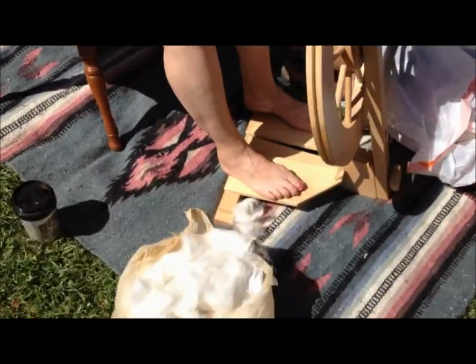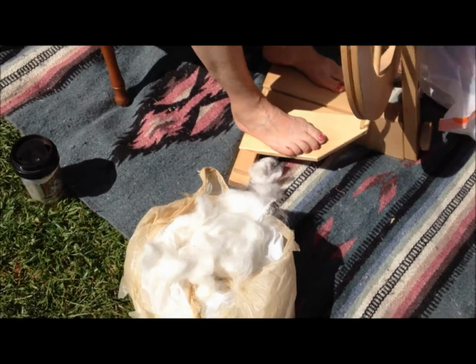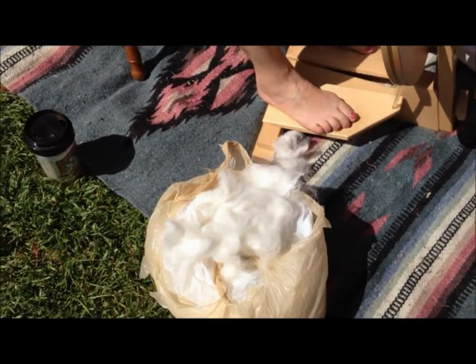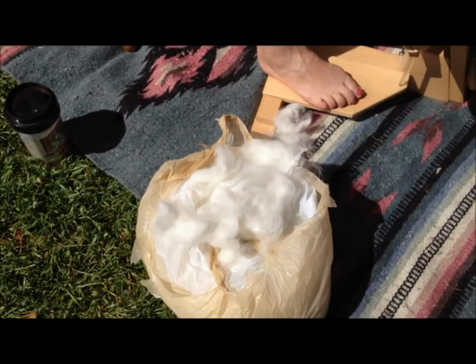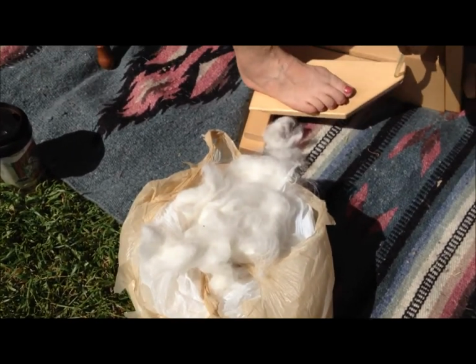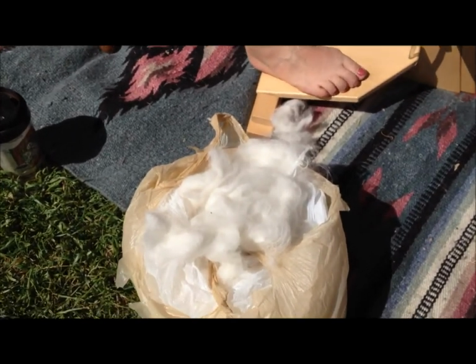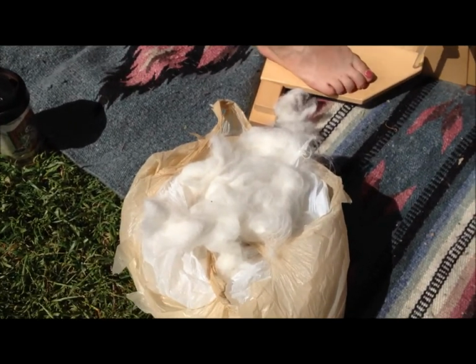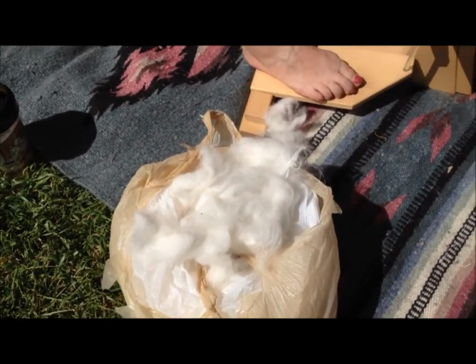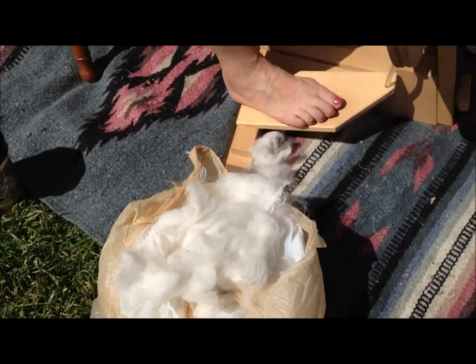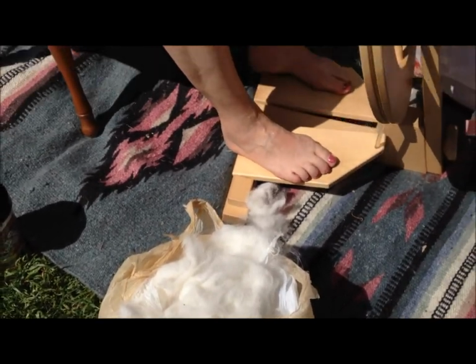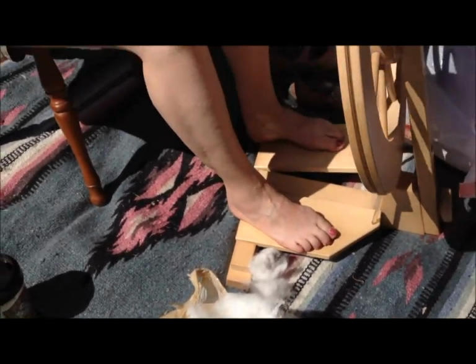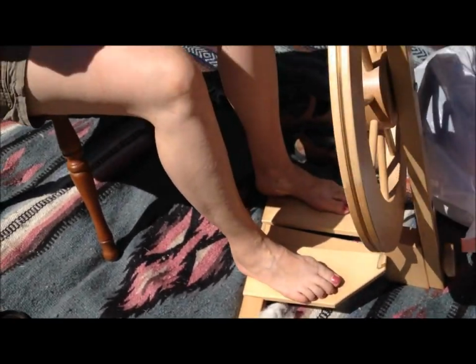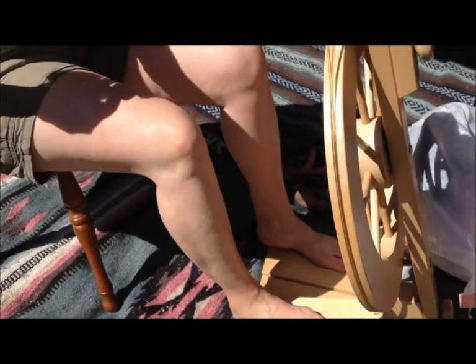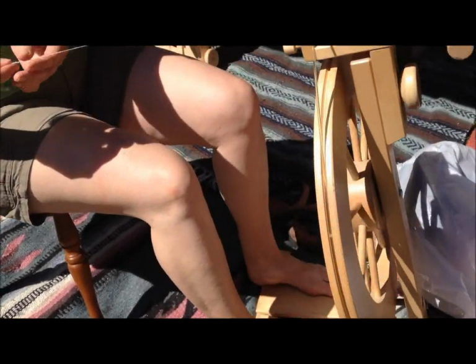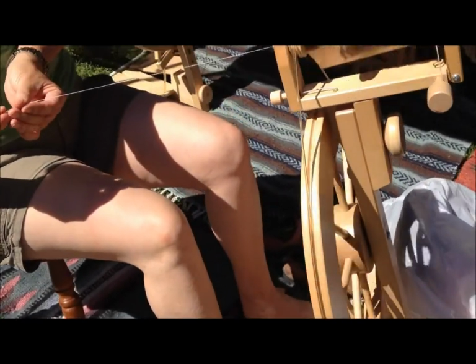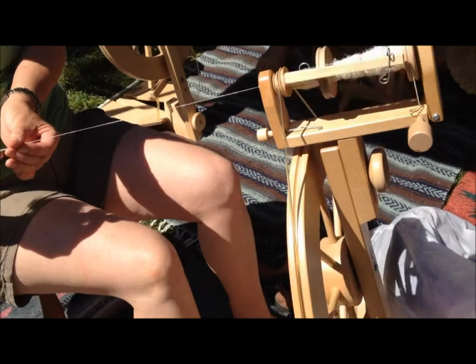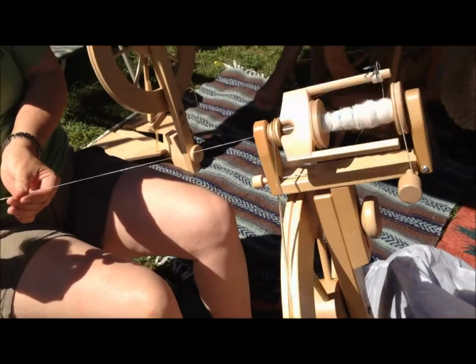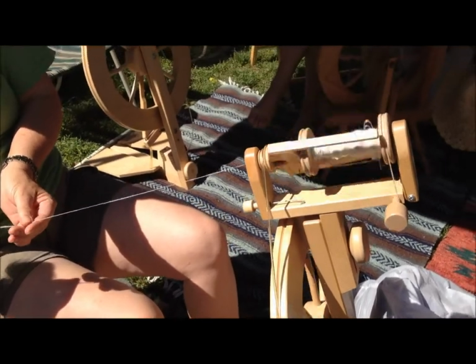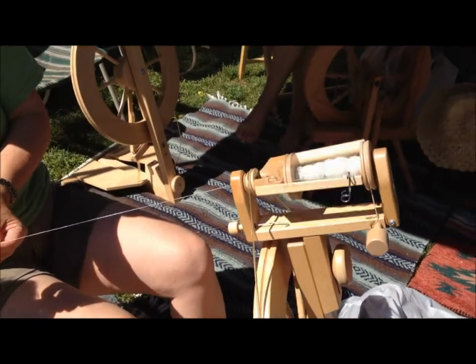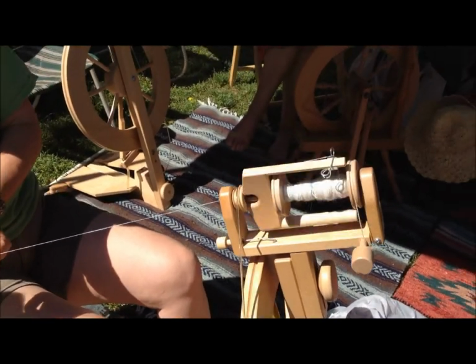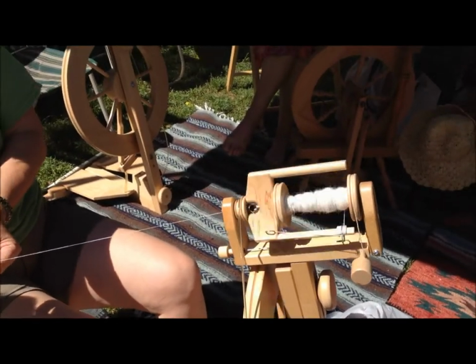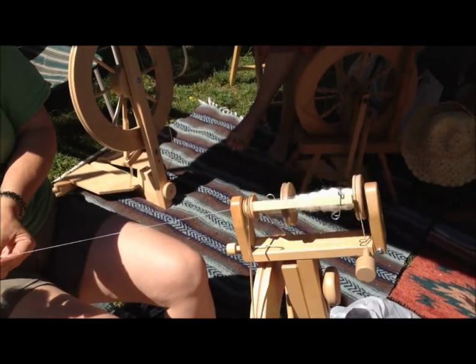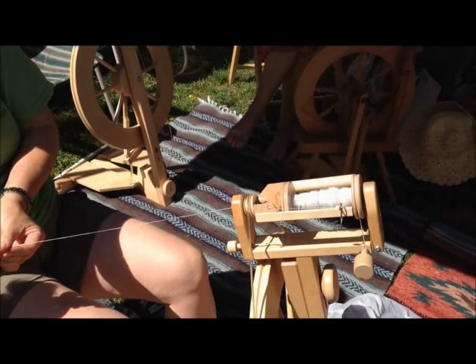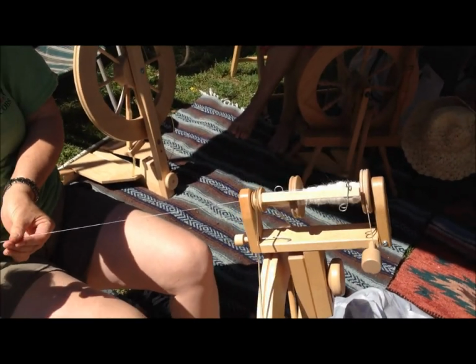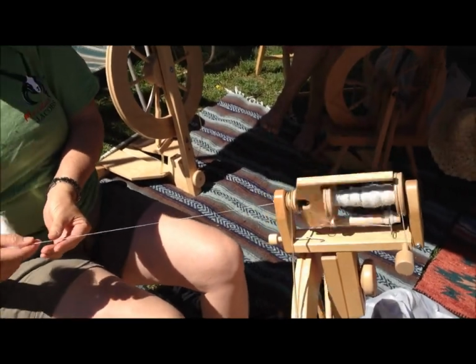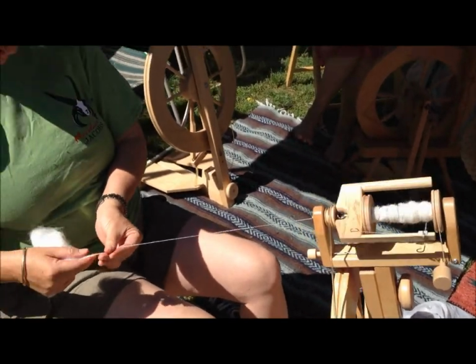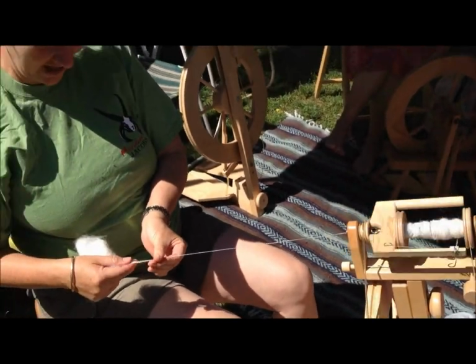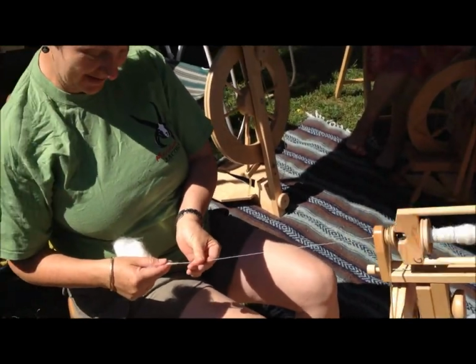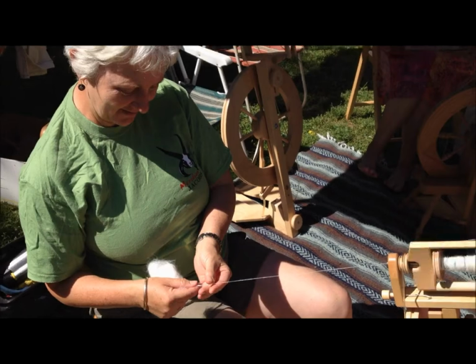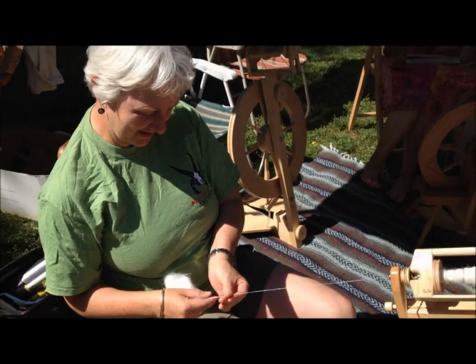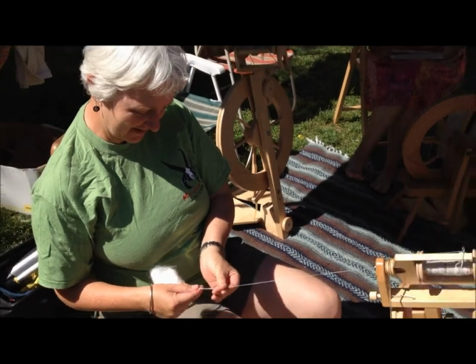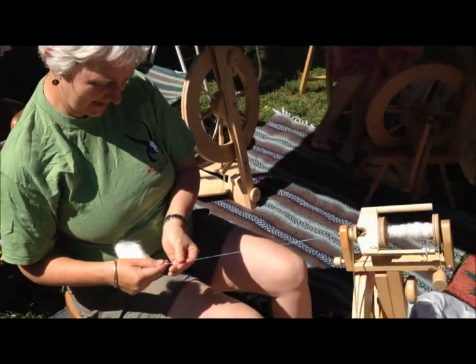And what kind of wool or hair are you using? This is dog — this is Samoyed. Oh, how interesting. It's my brother's dog, and she makes a lot of fur, so I spin it.